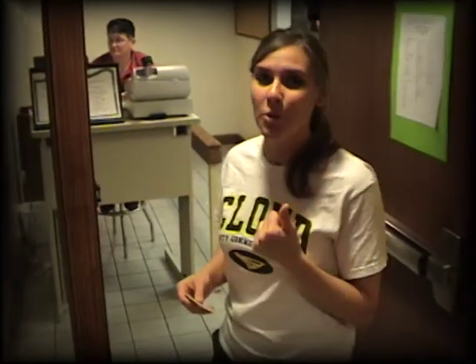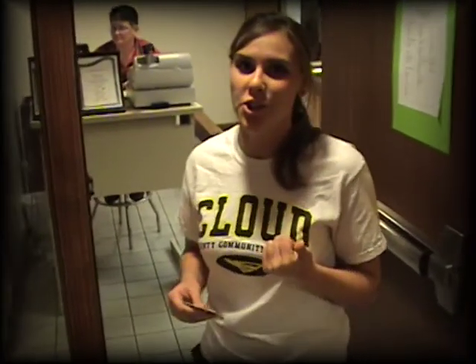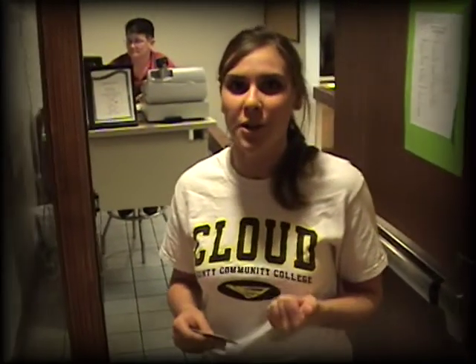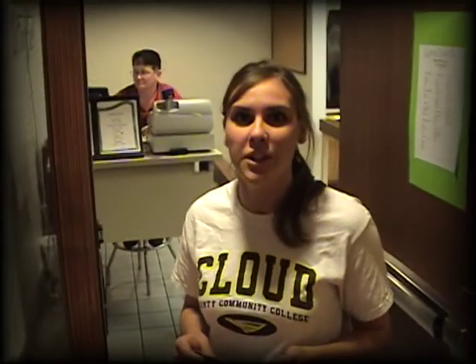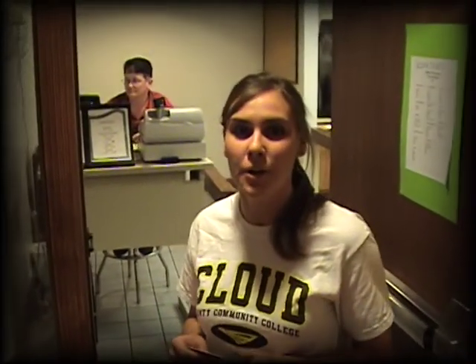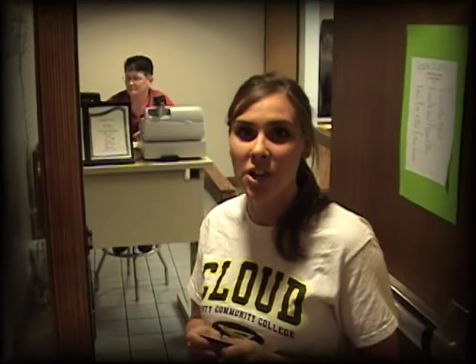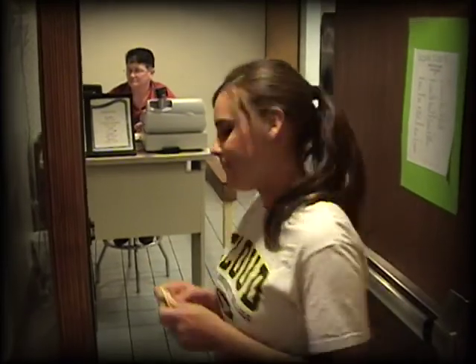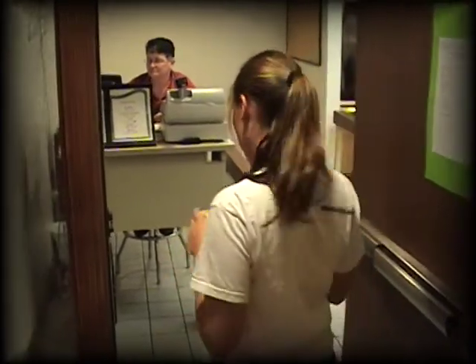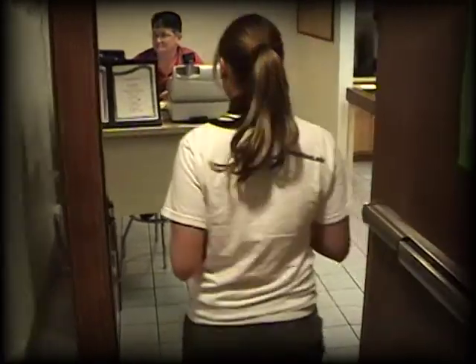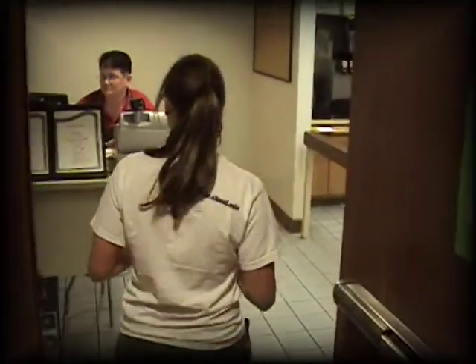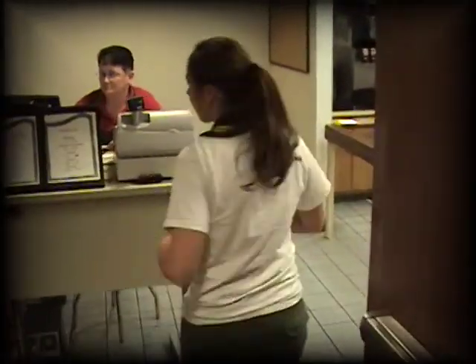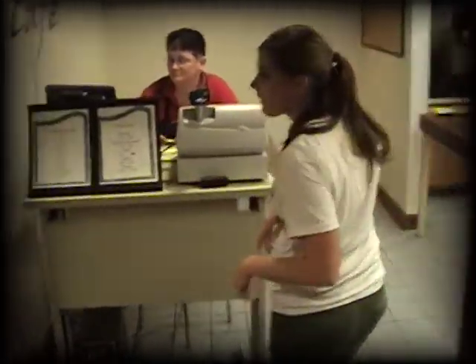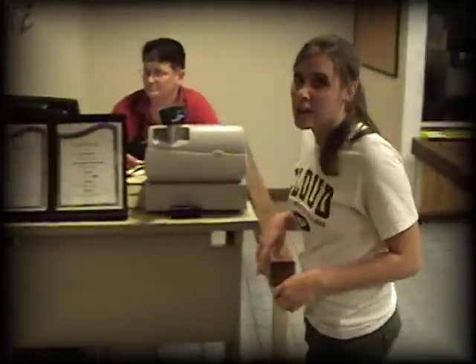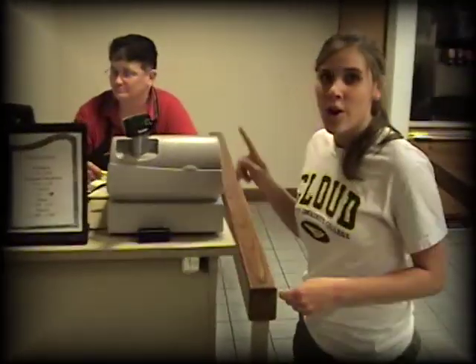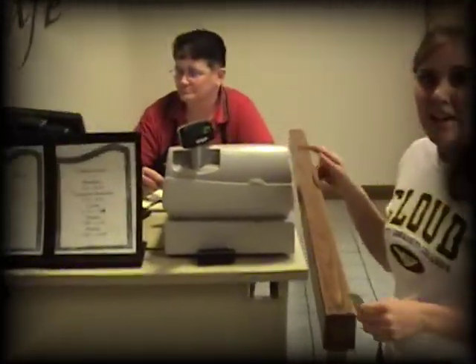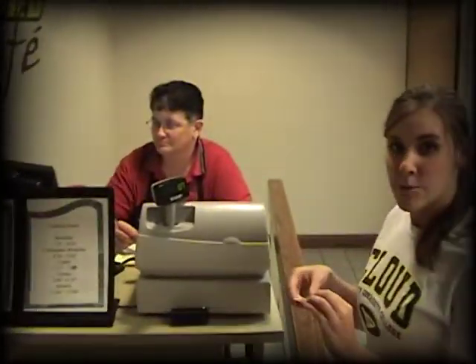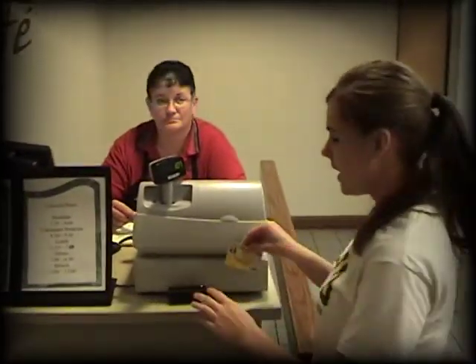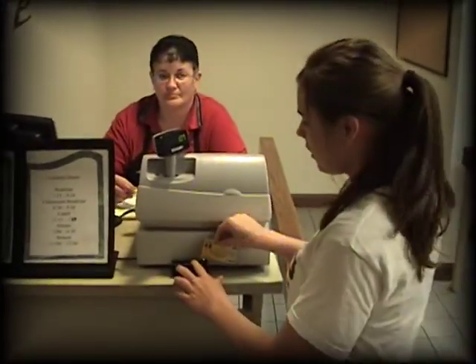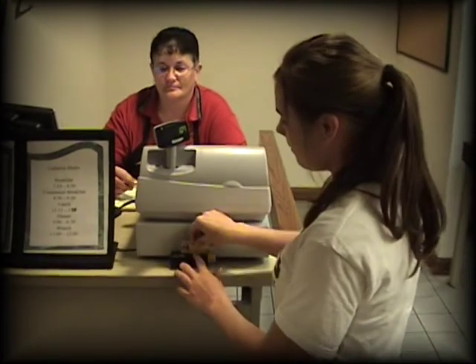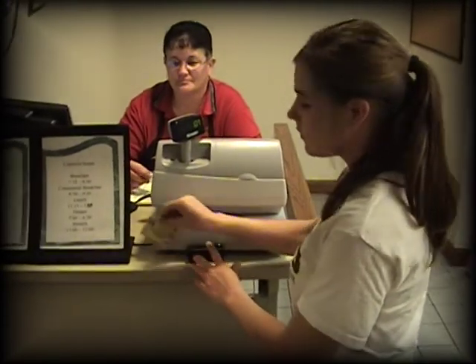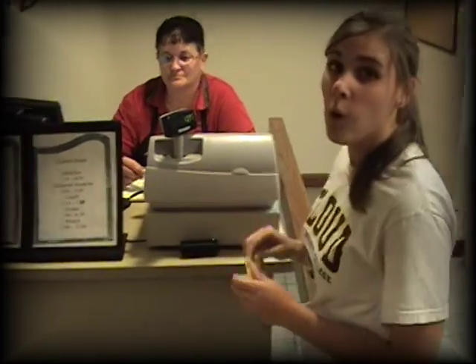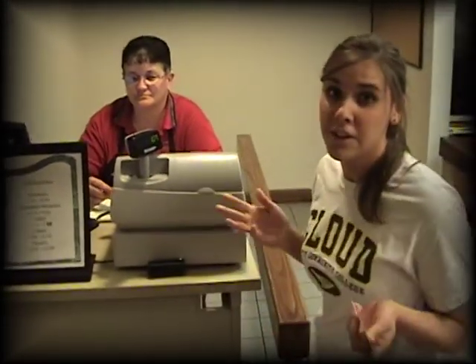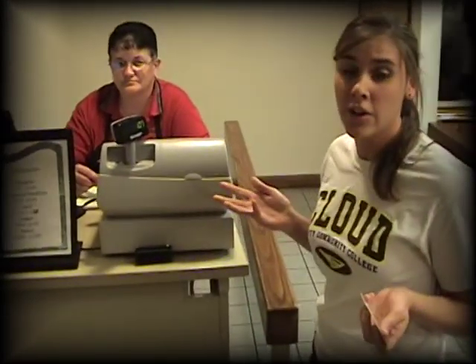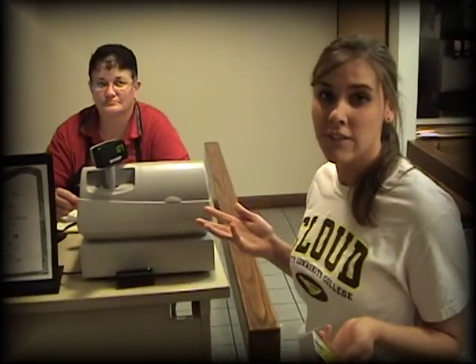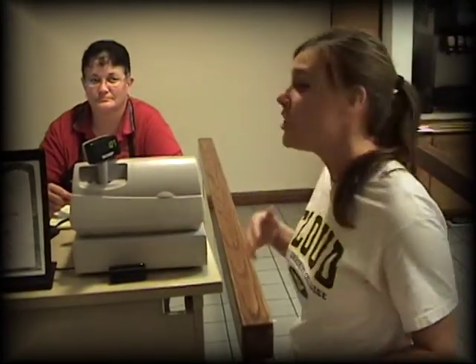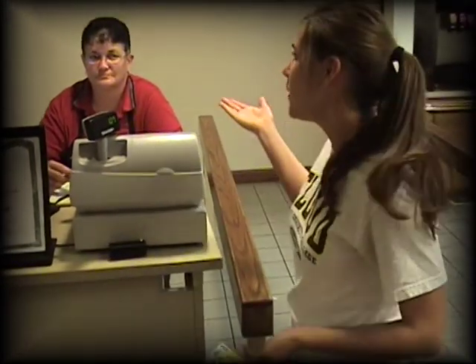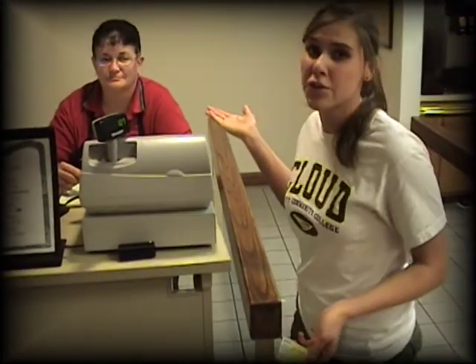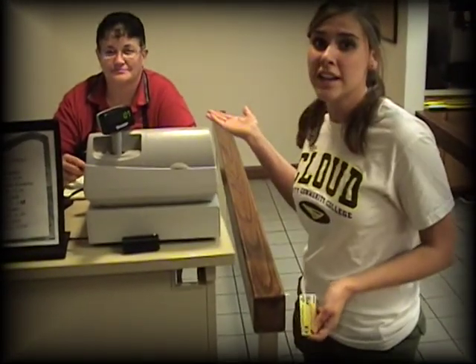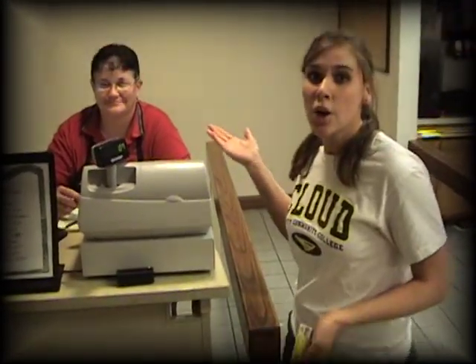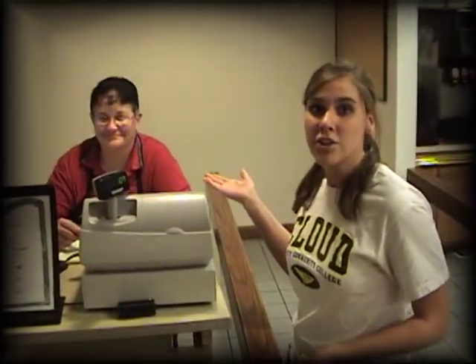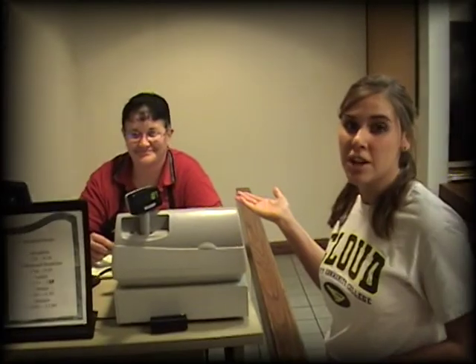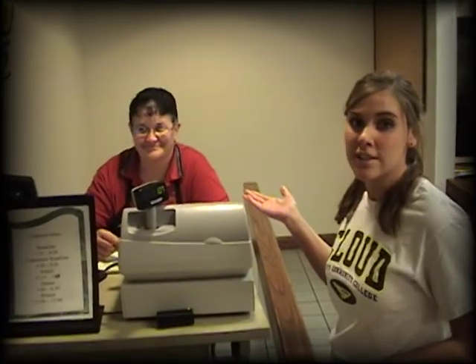Follow me and I'll show you what to do to get your lunch. Right here is where you scan your card, or if you don't have your card, you can tell this wonderful lady what your student number is.